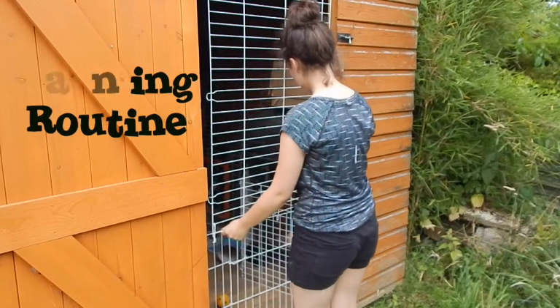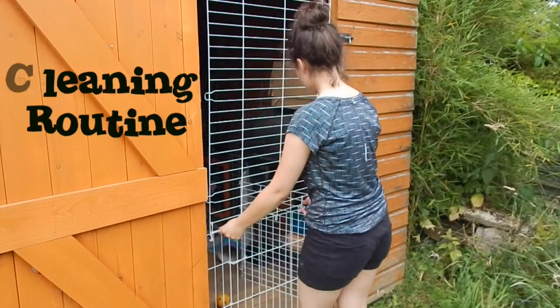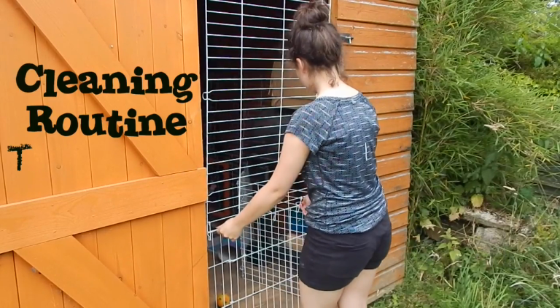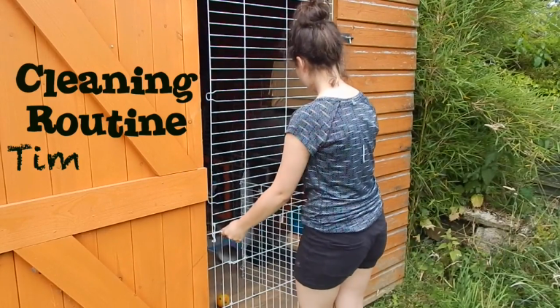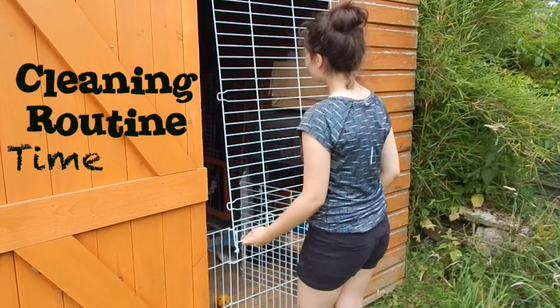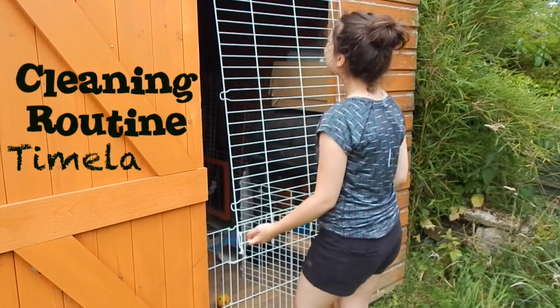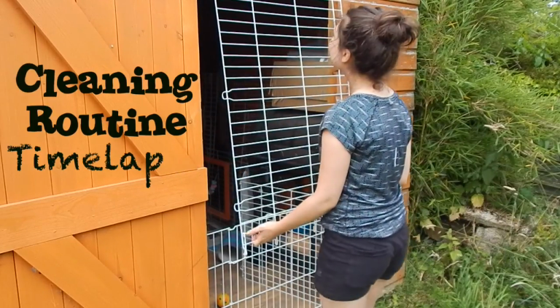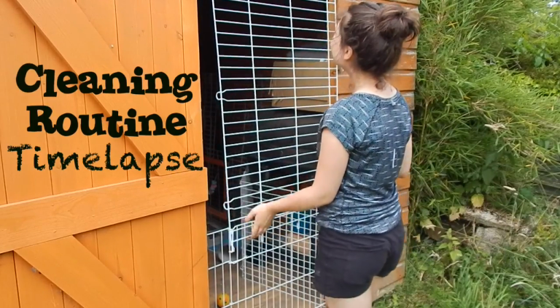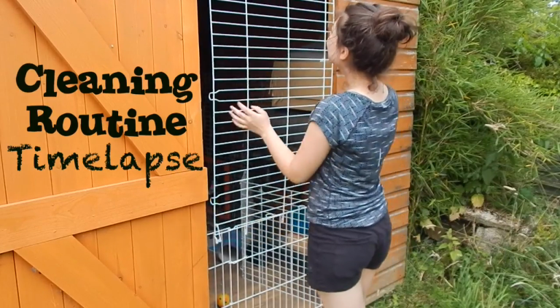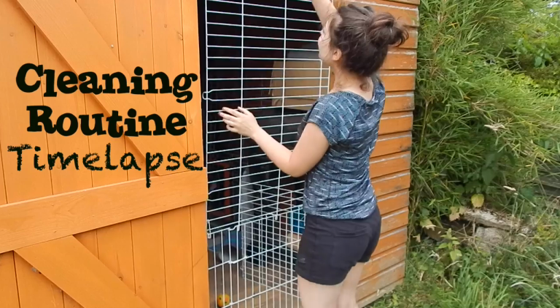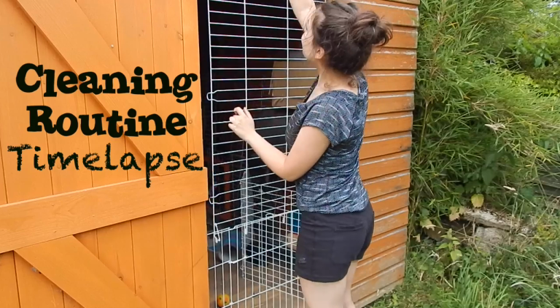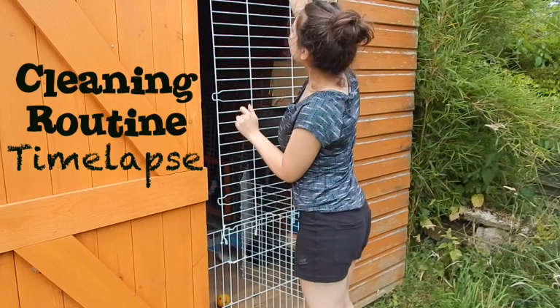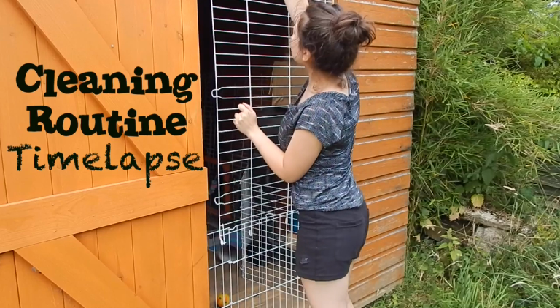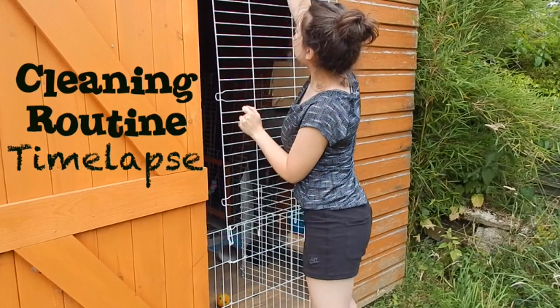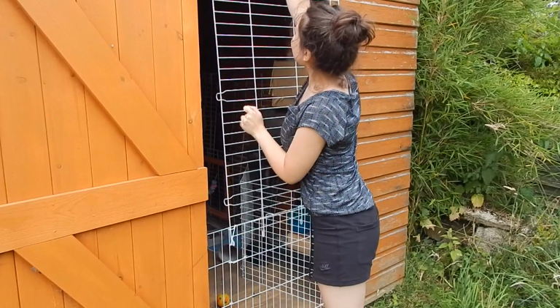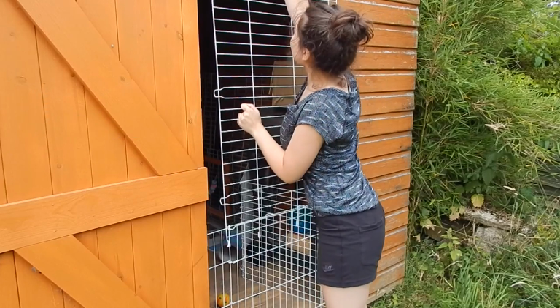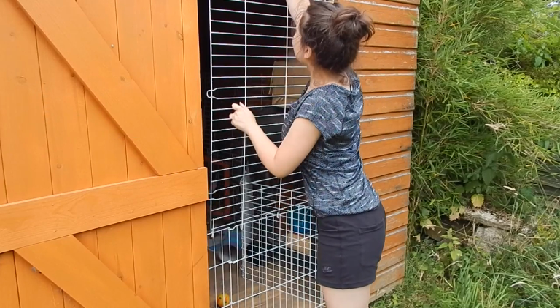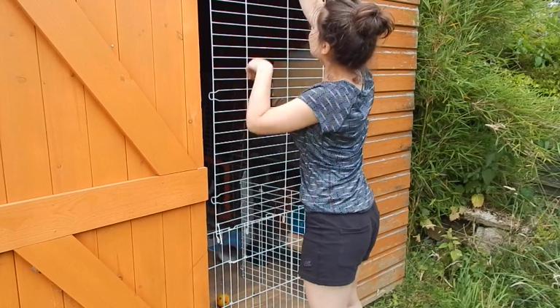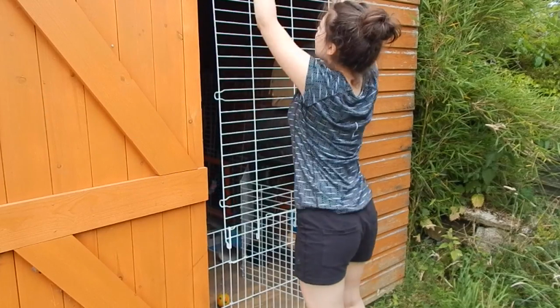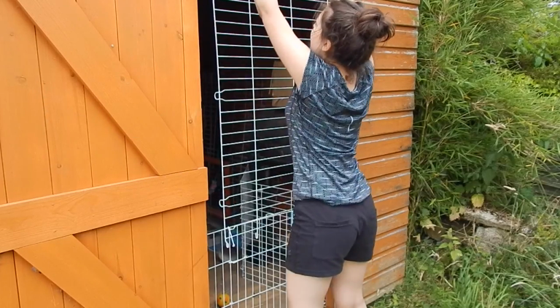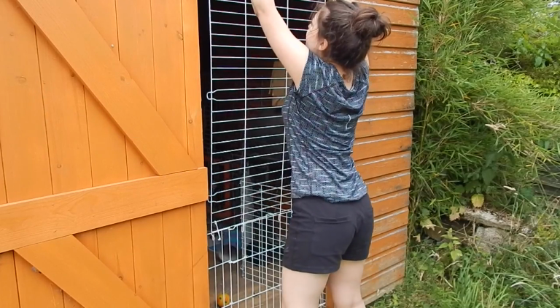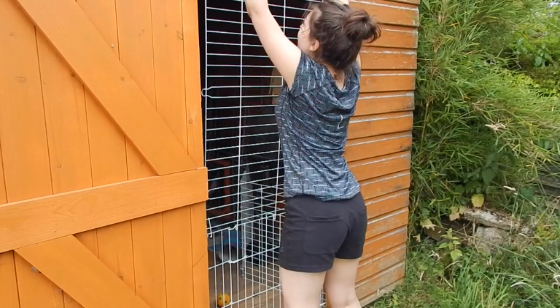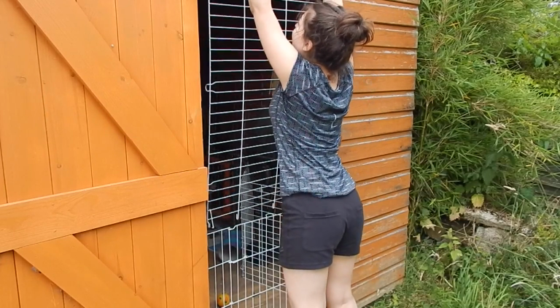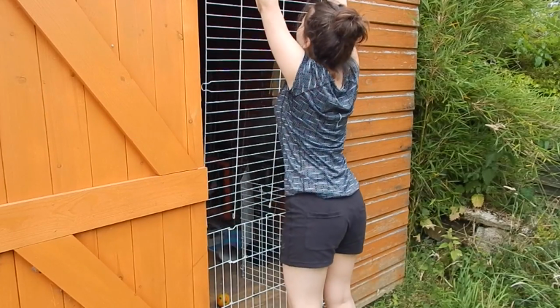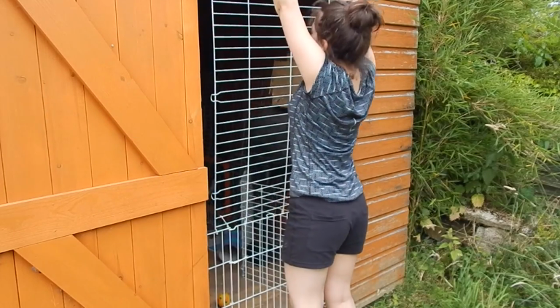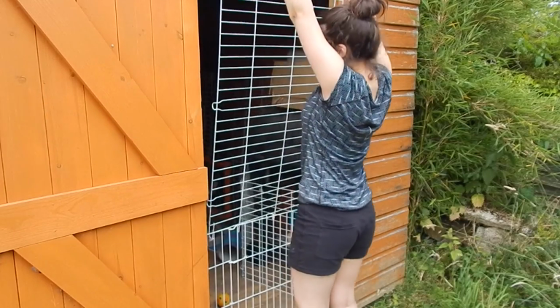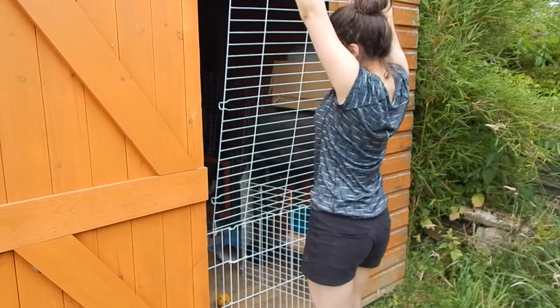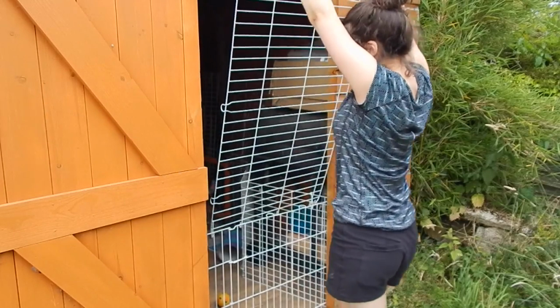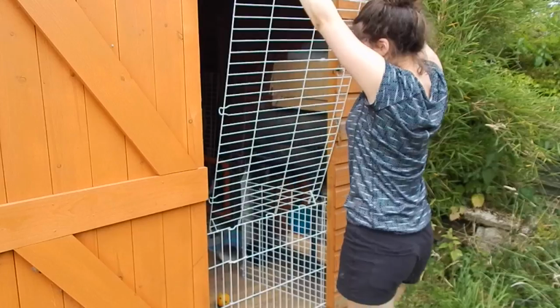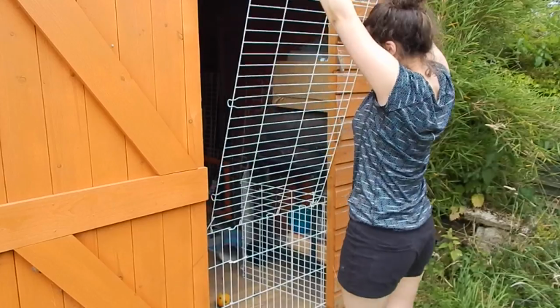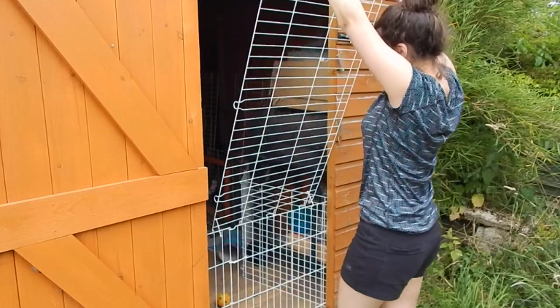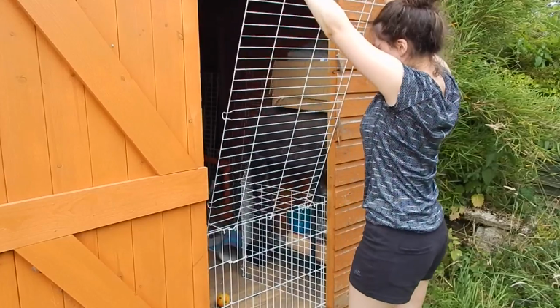Hello everyone, and today I have a guinea pig cage cleaning routine which I do every three days. I tend to spot clean here and there, but this is more of a thorough clean out that I do every three days.